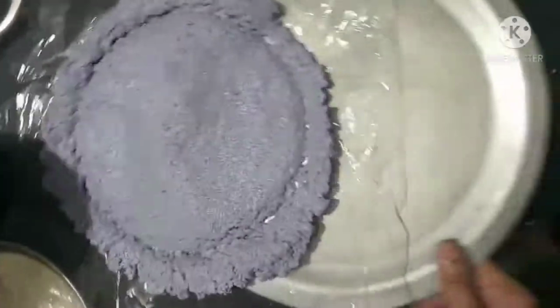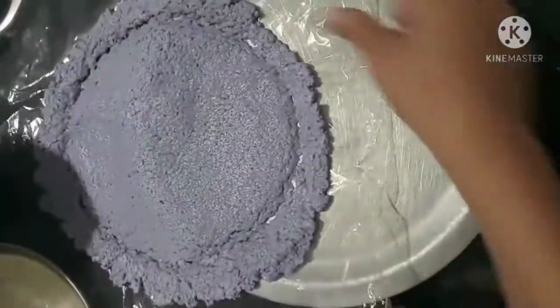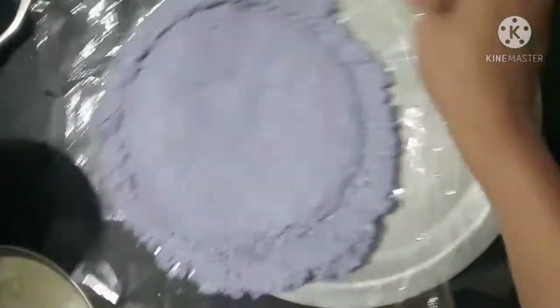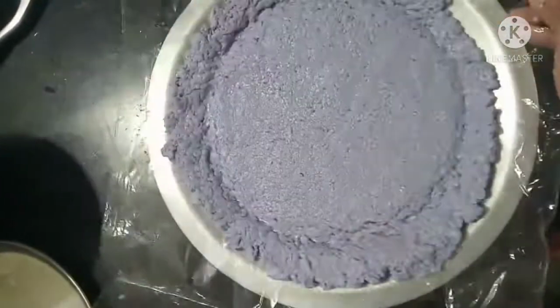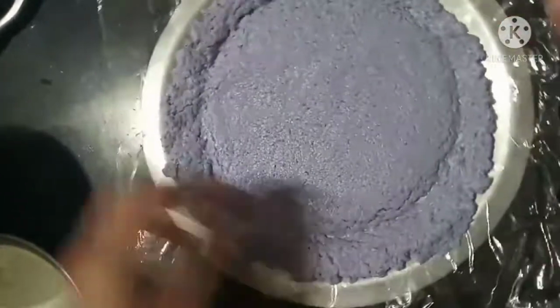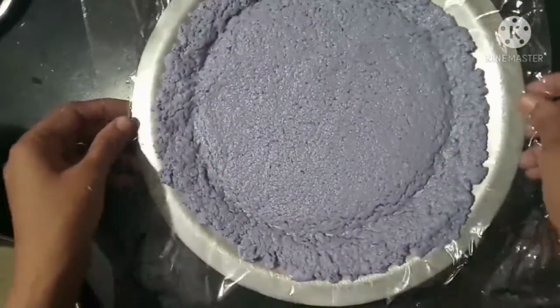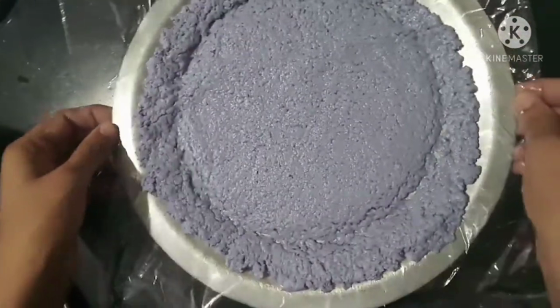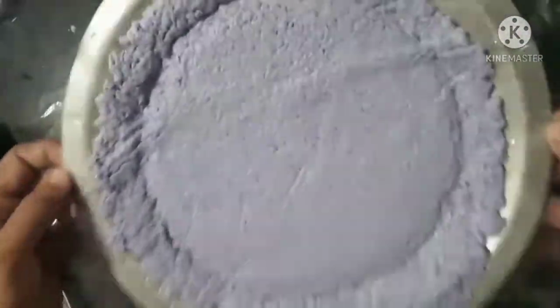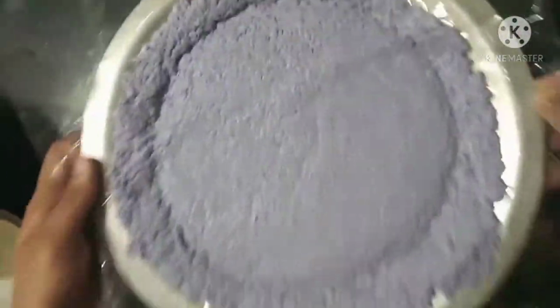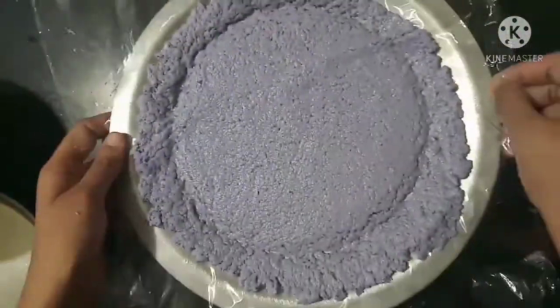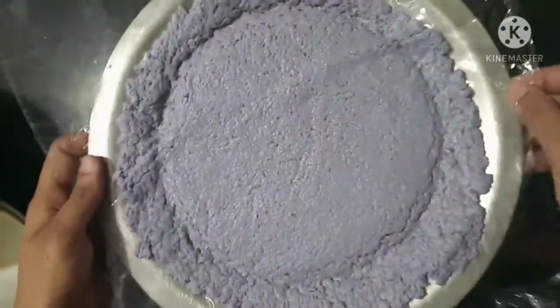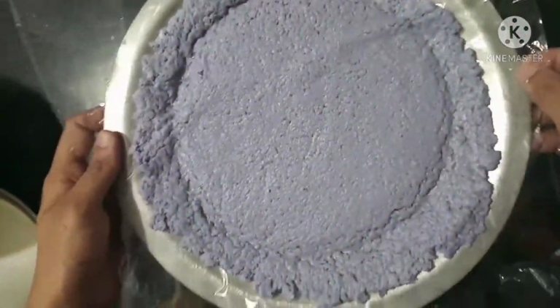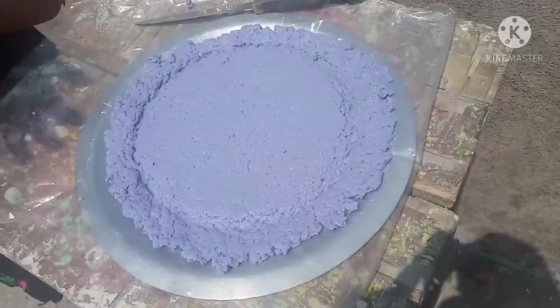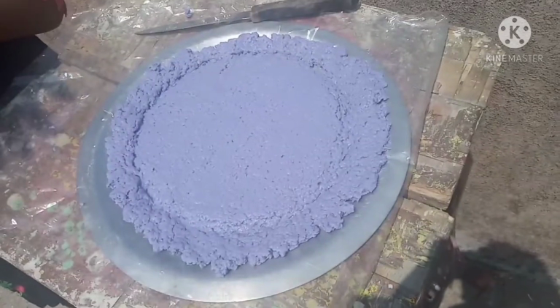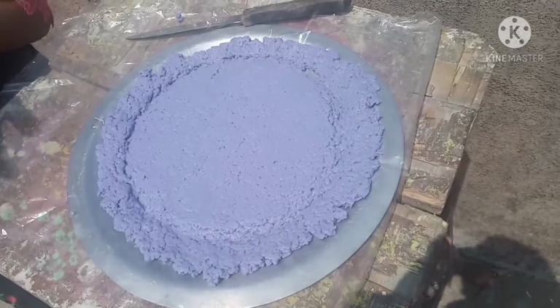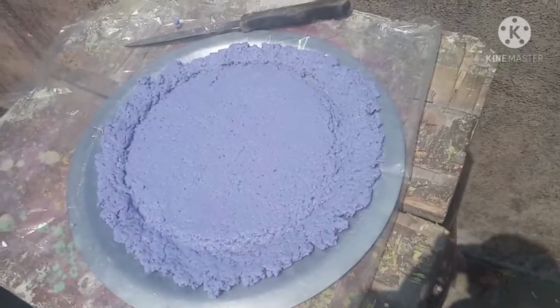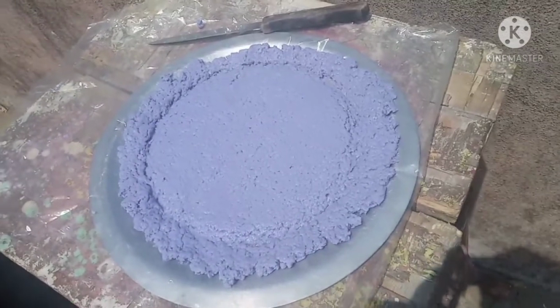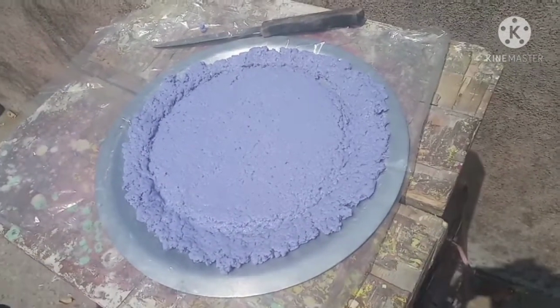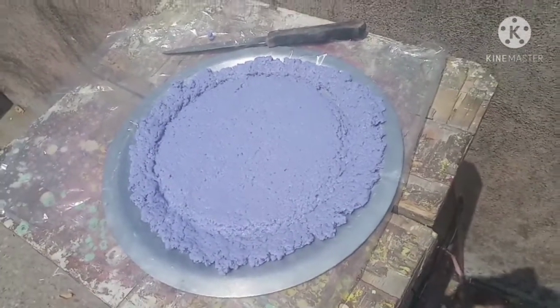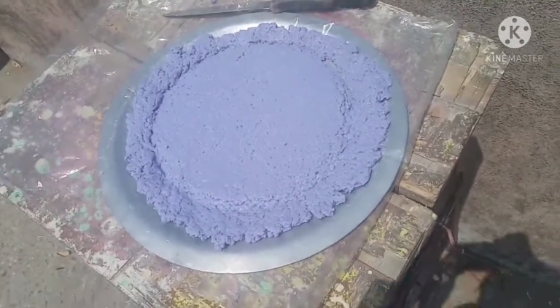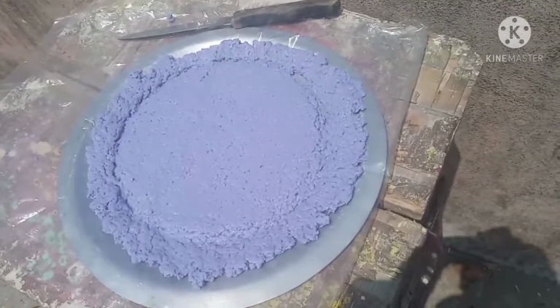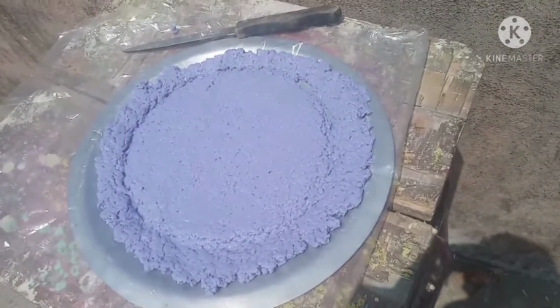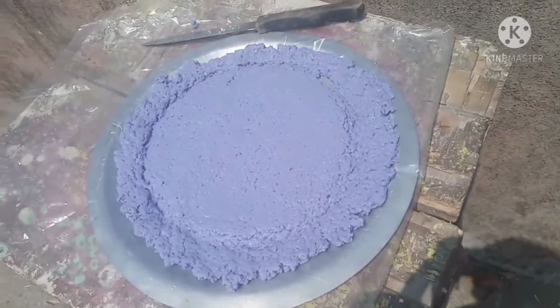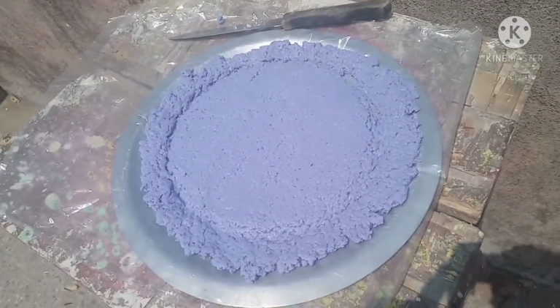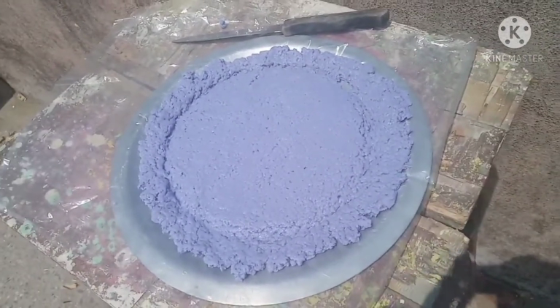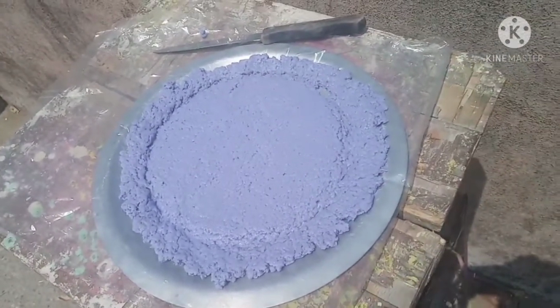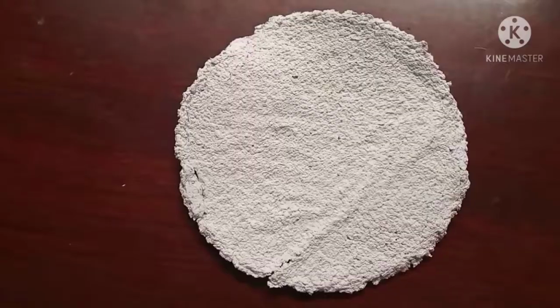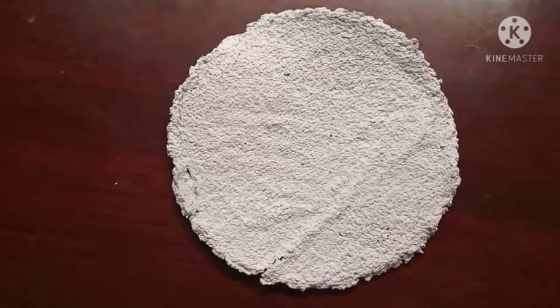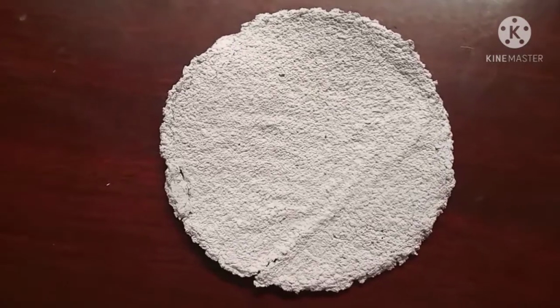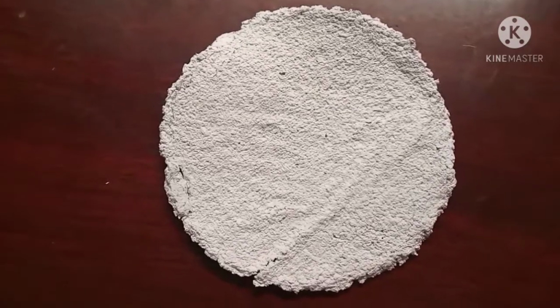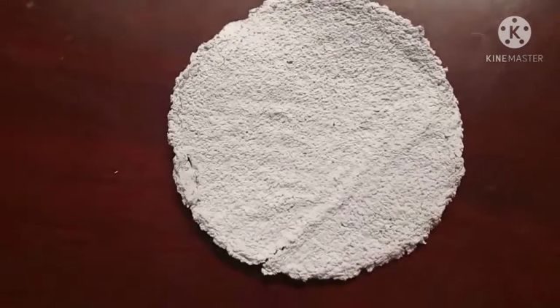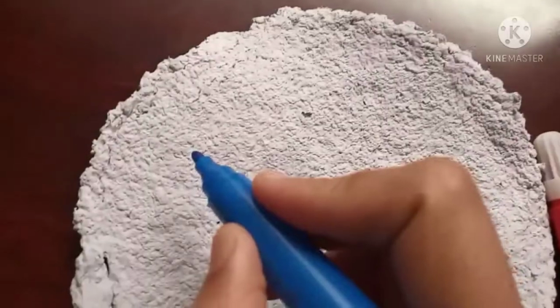Now I took it on a plate and kept it in the sunlight for 4 to 5 hours. And now the paper is ready.